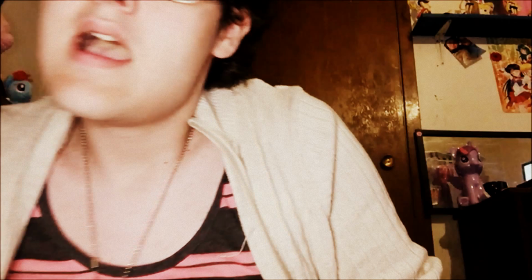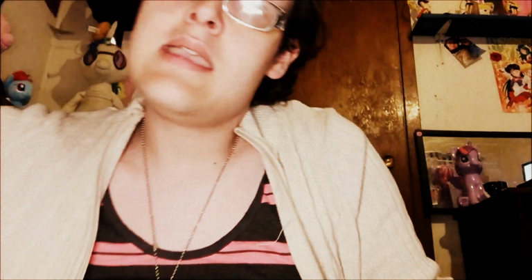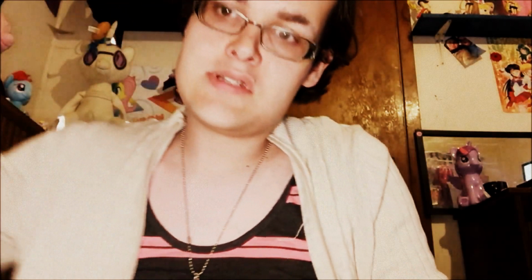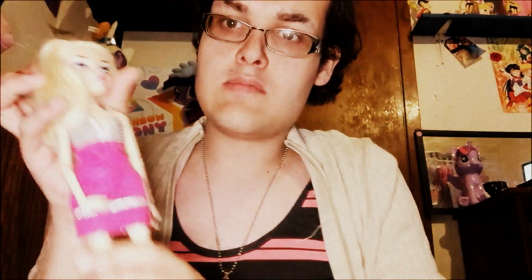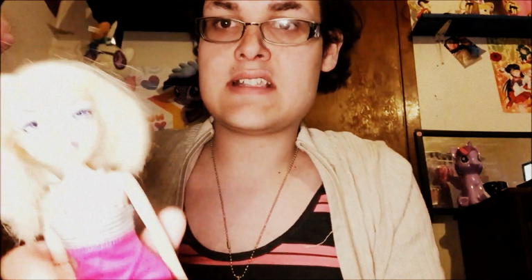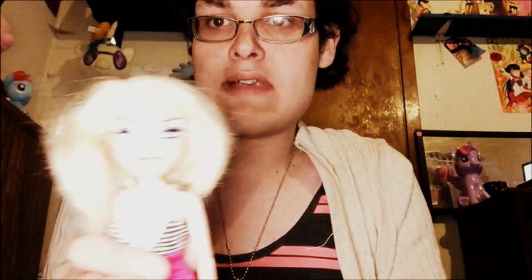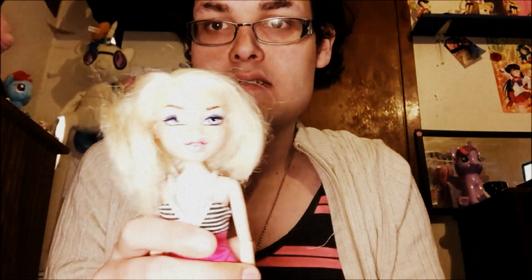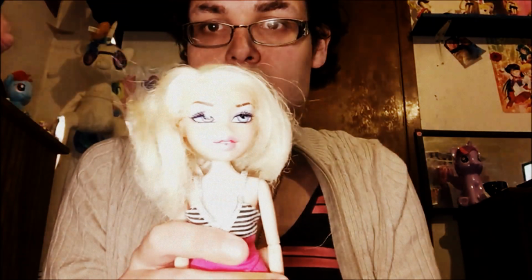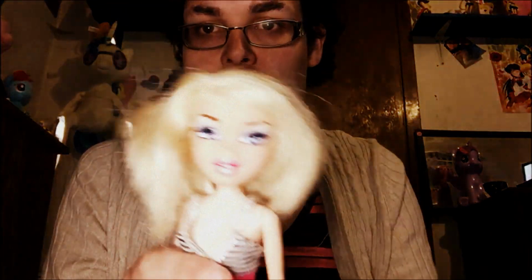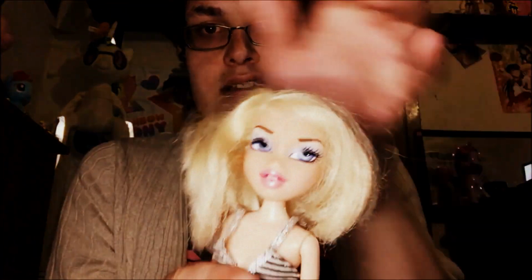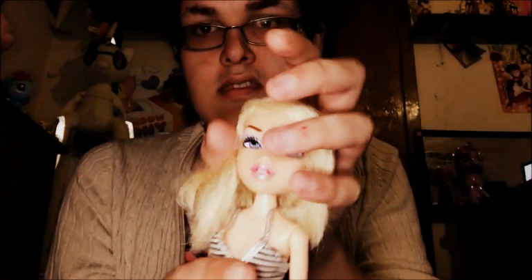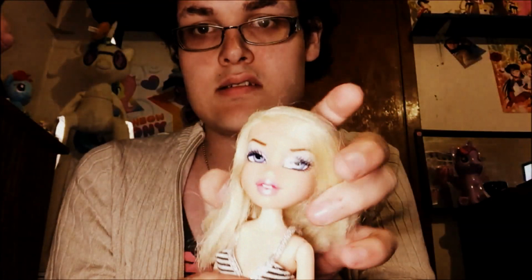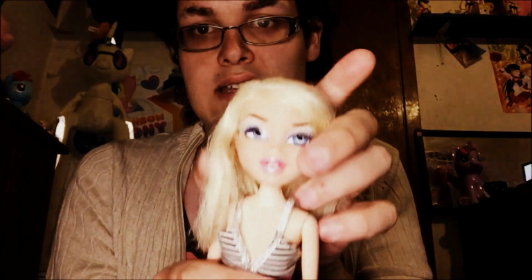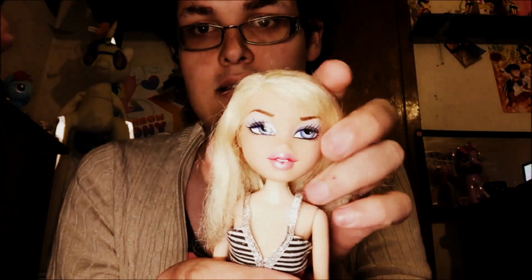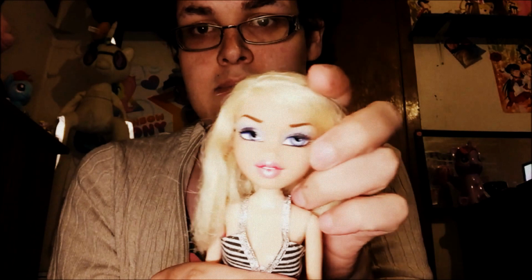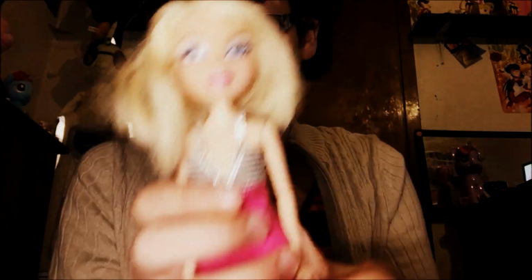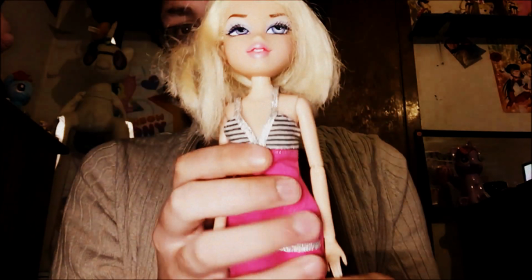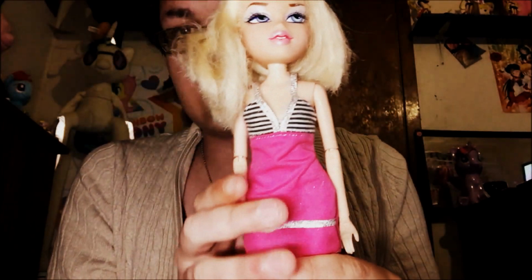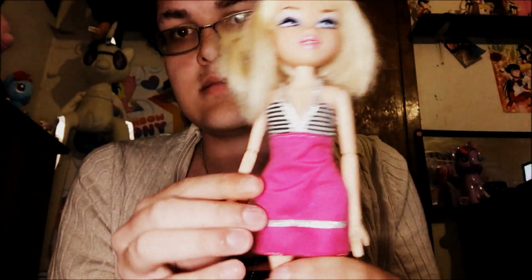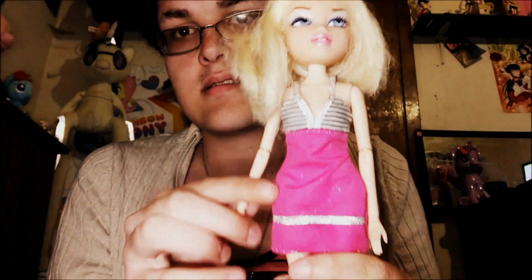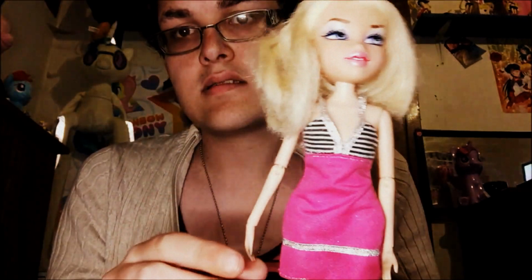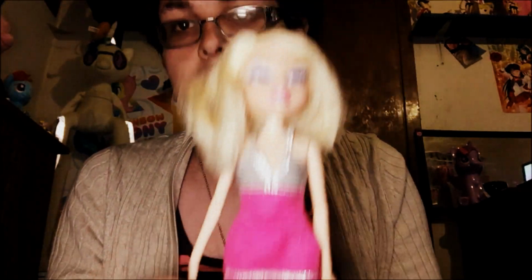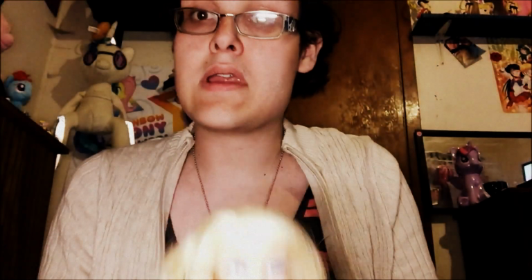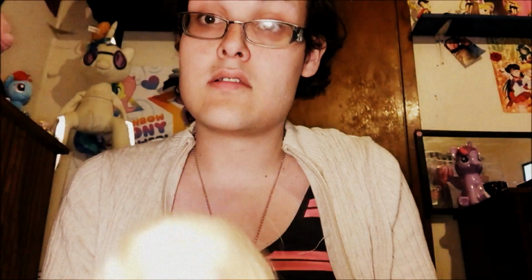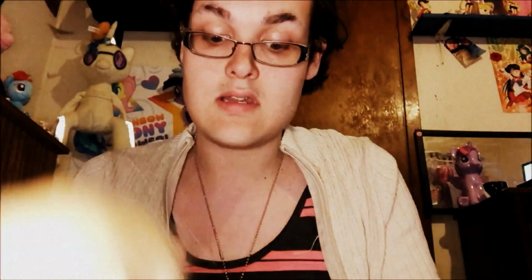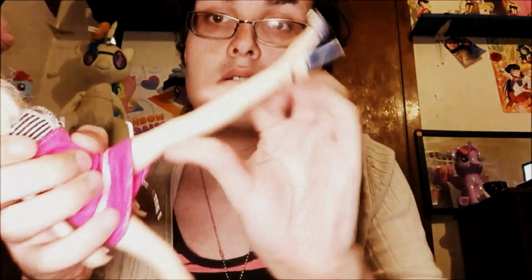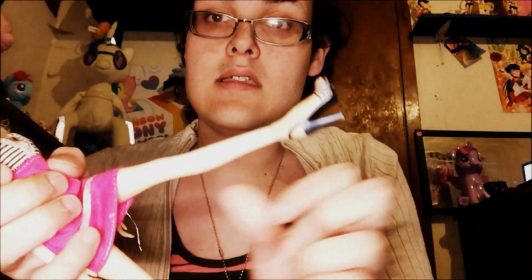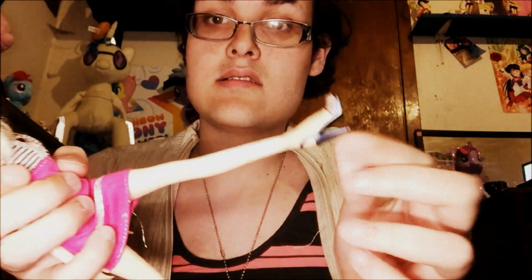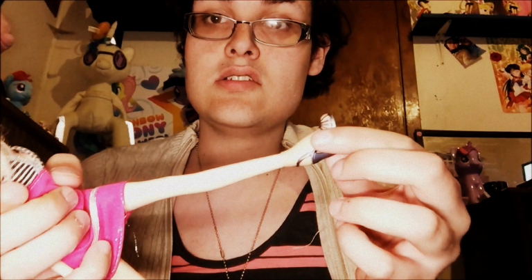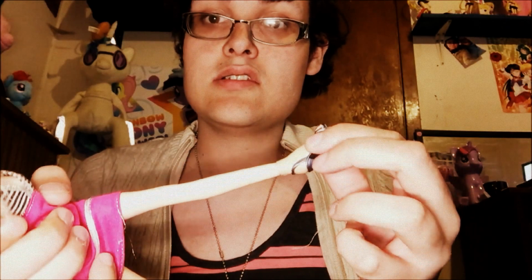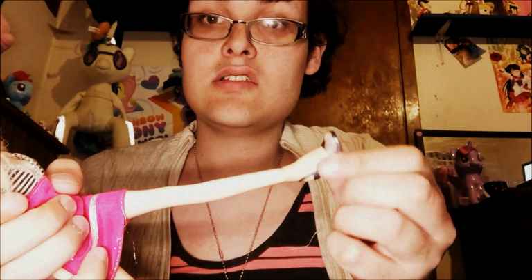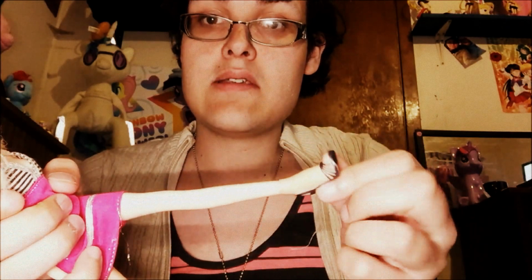I'm going to start with Express It 2013 Chloe. She's in a Barbie dress because I don't know where her clothes are. Those are the shoes she's wearing.